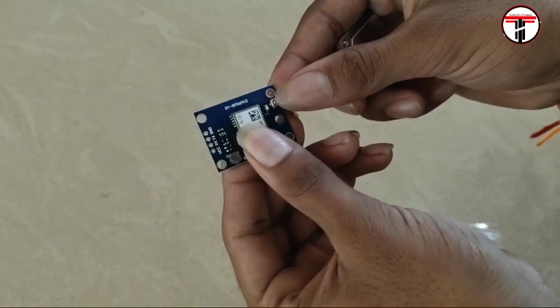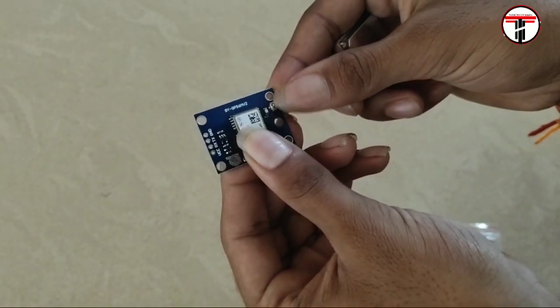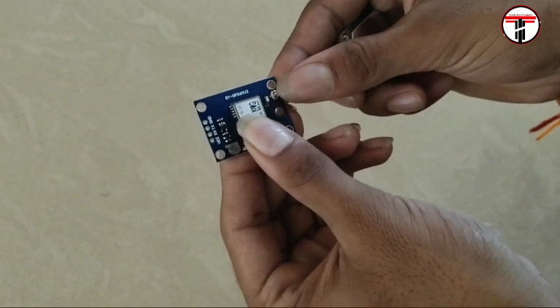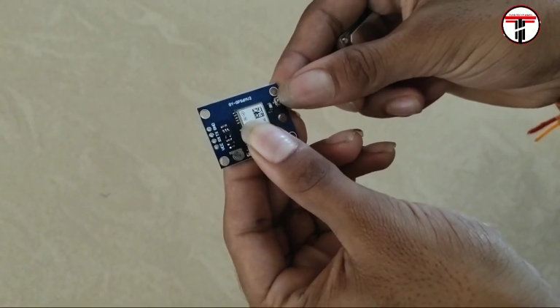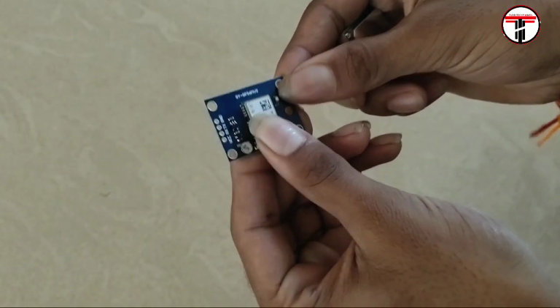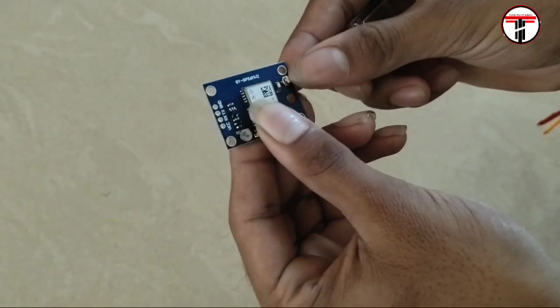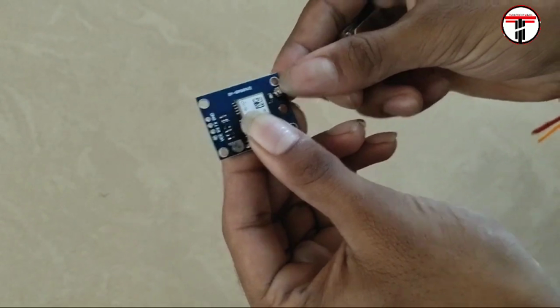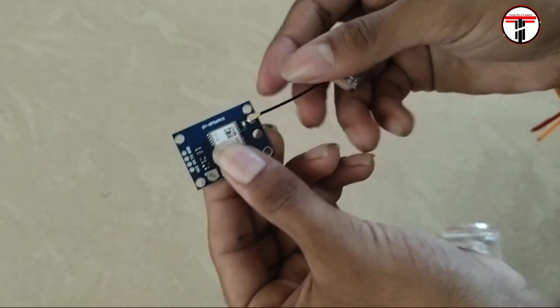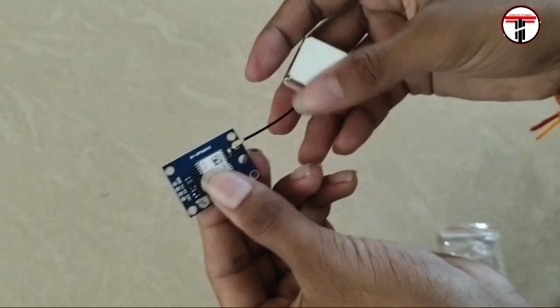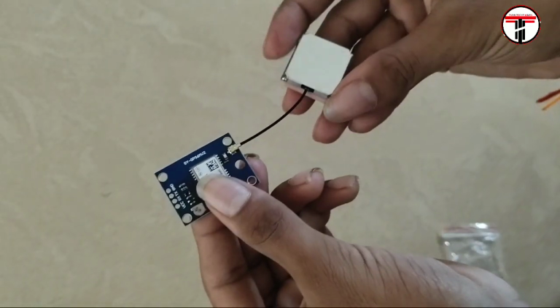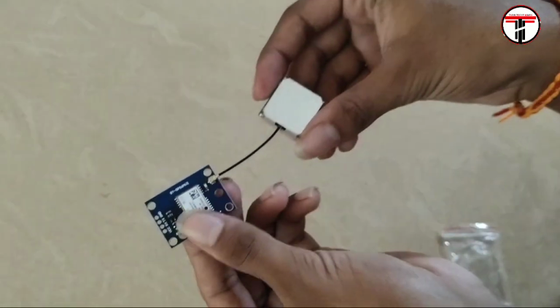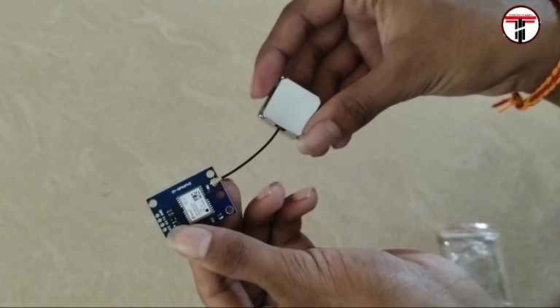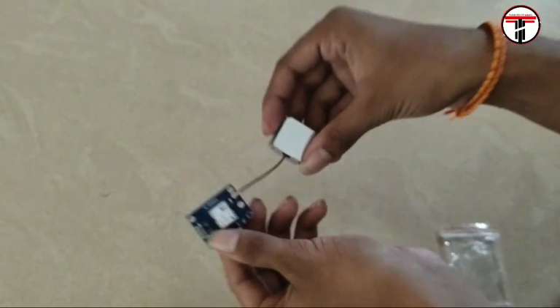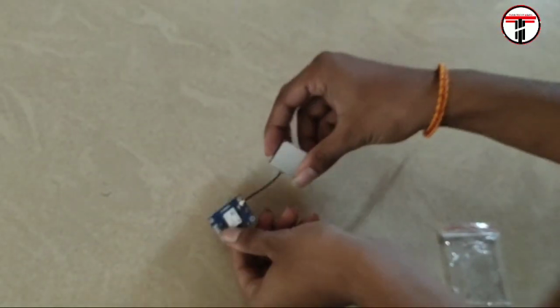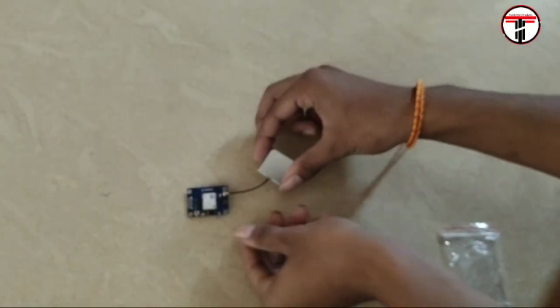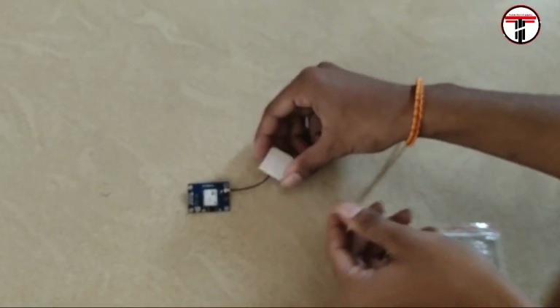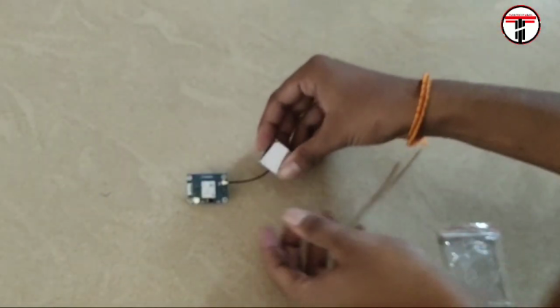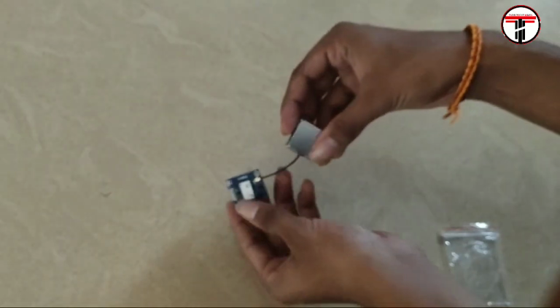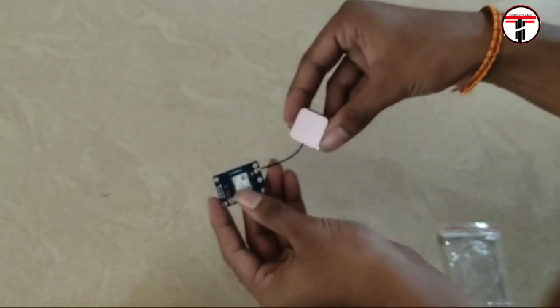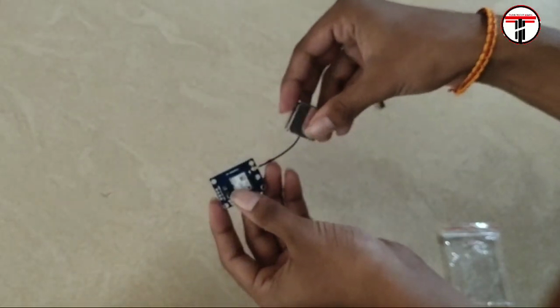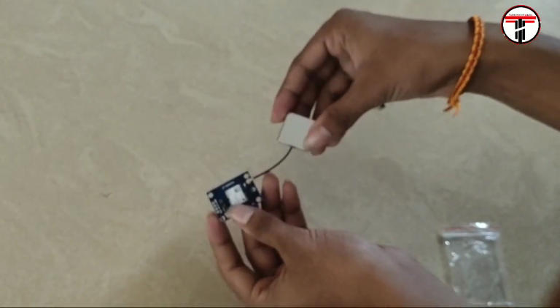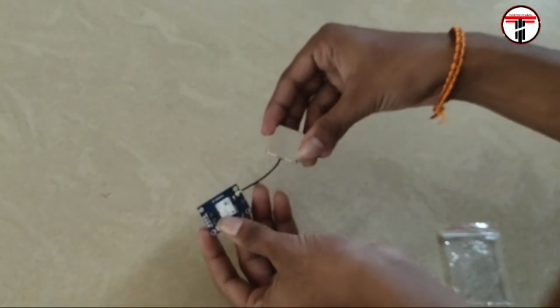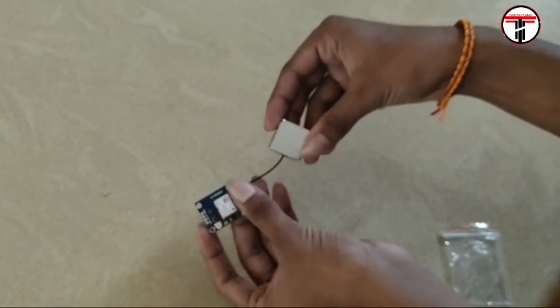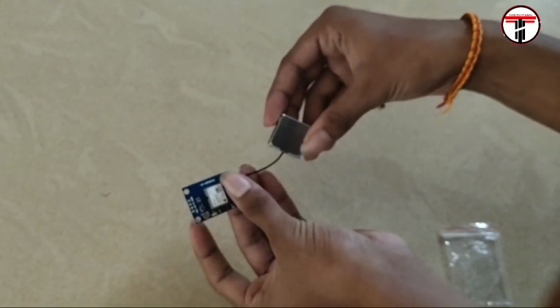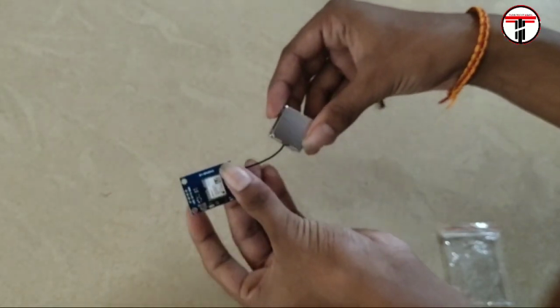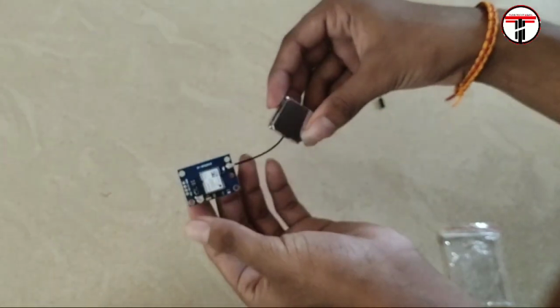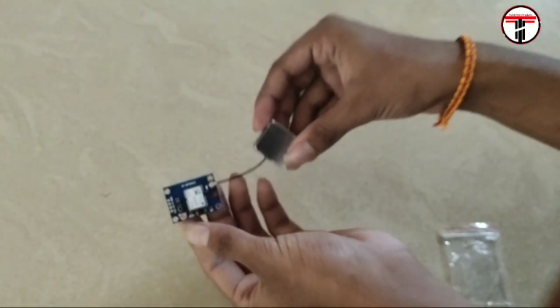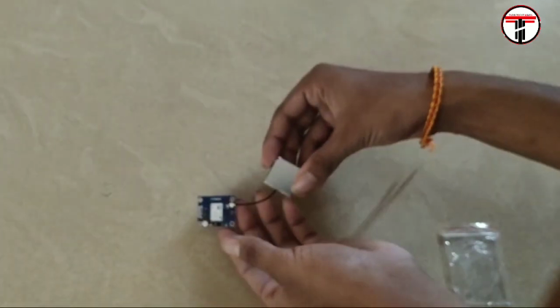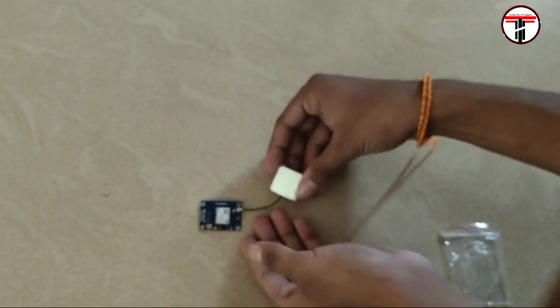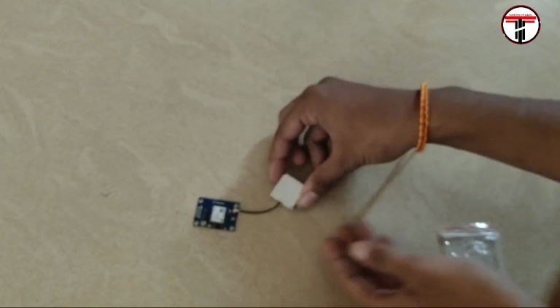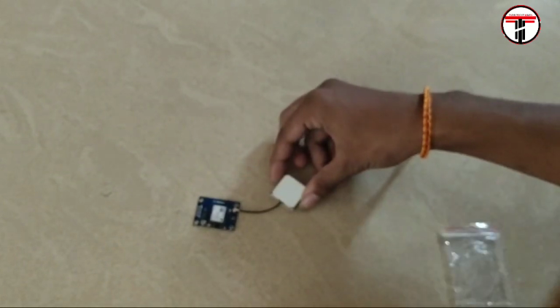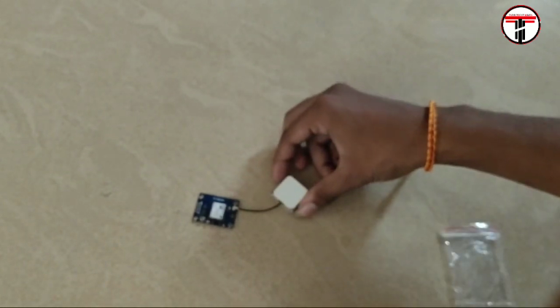Now let's look at the GPS antenna hardware. We connect a network cable — the white tail is the GPS antenna. The connection diagram and code are available in the description; click that link.